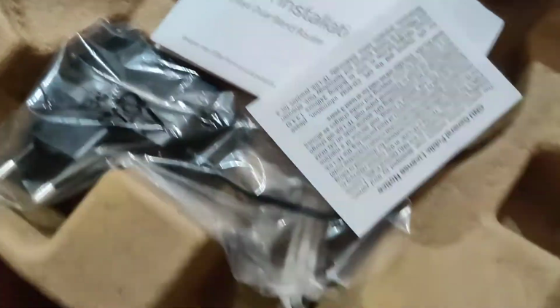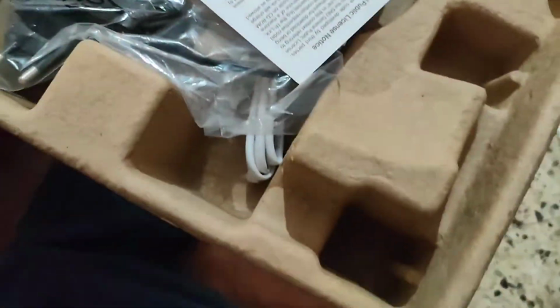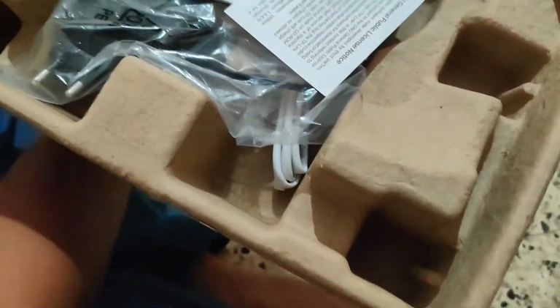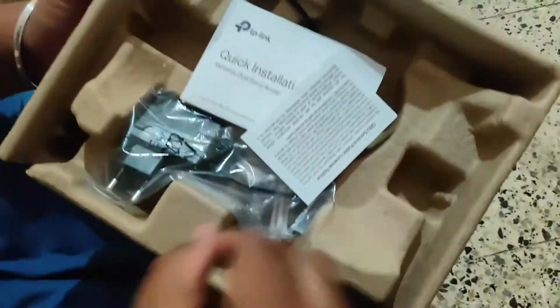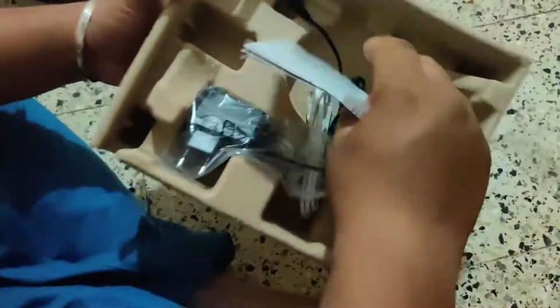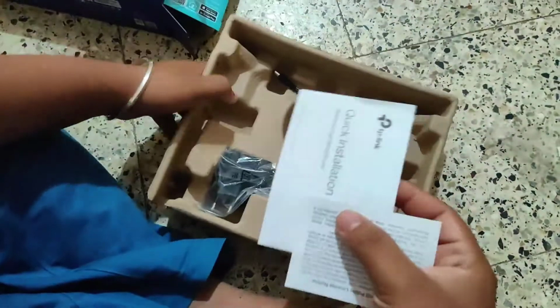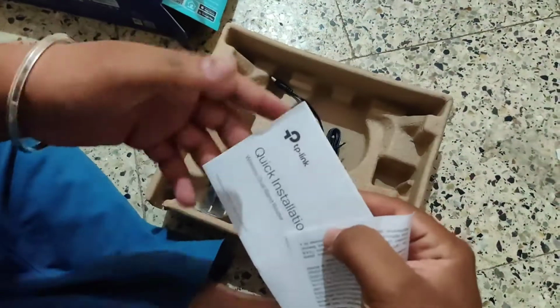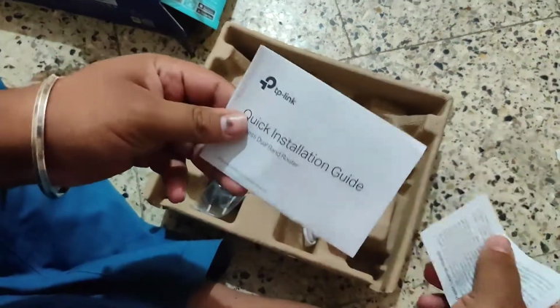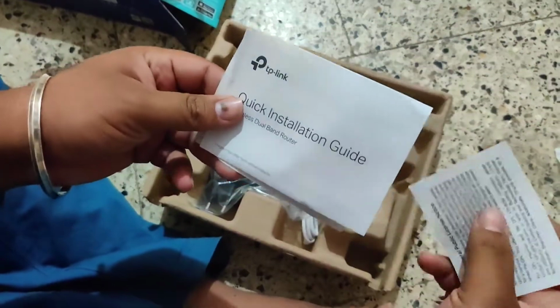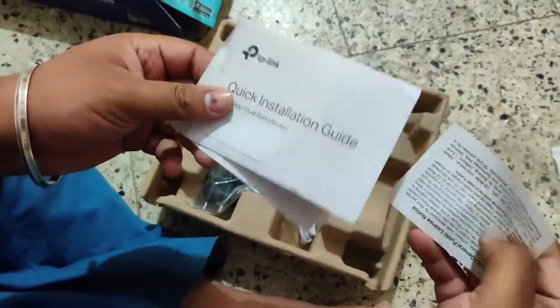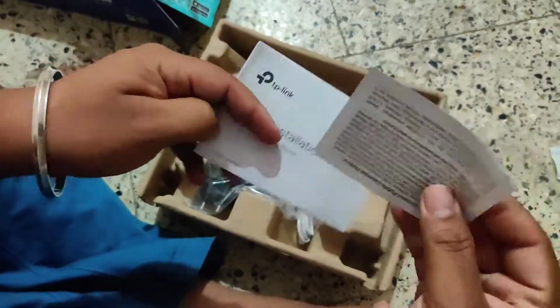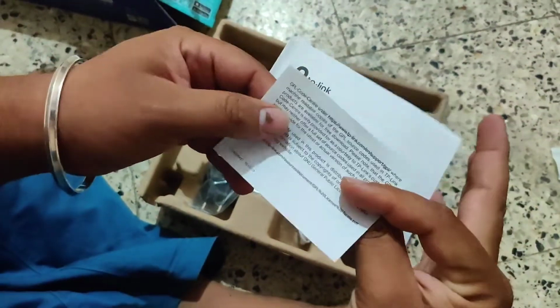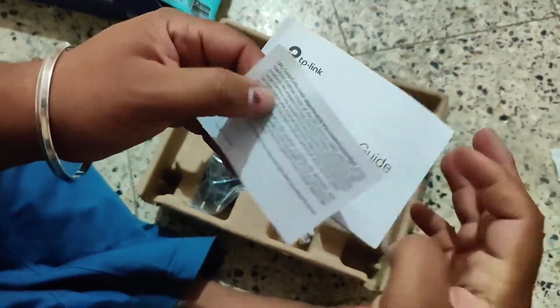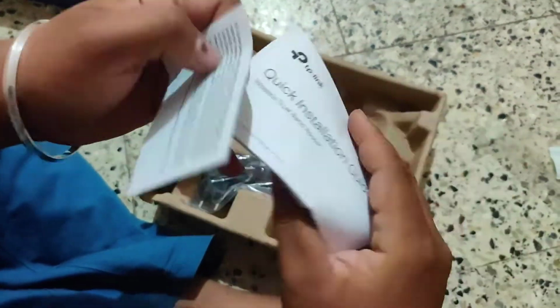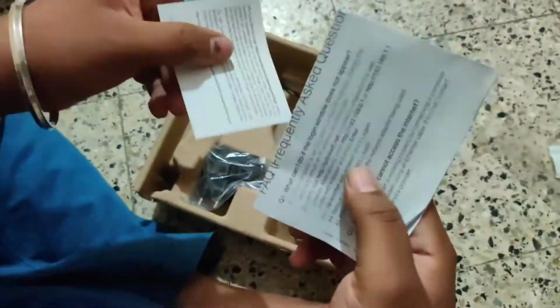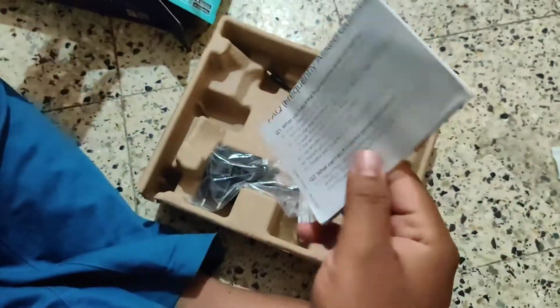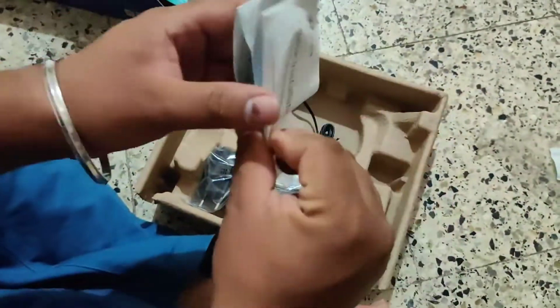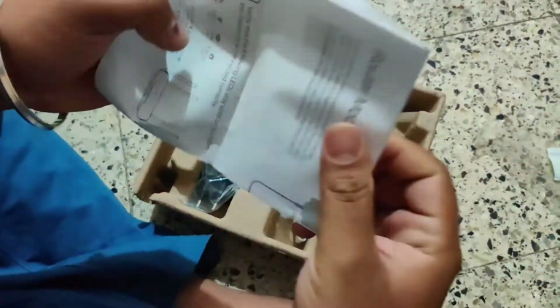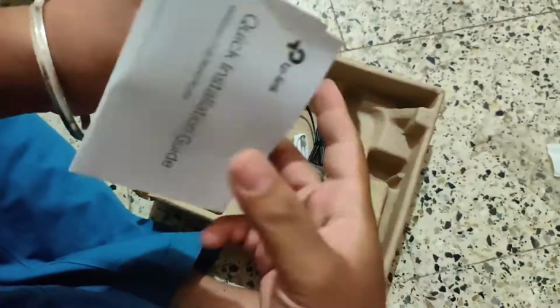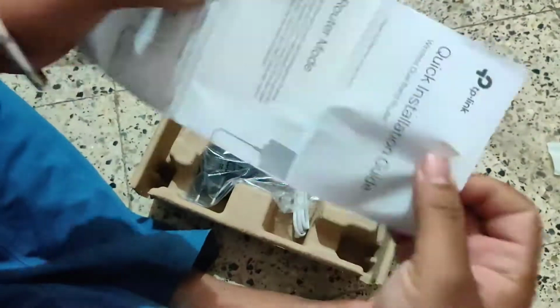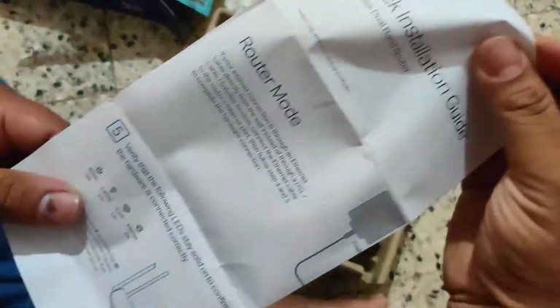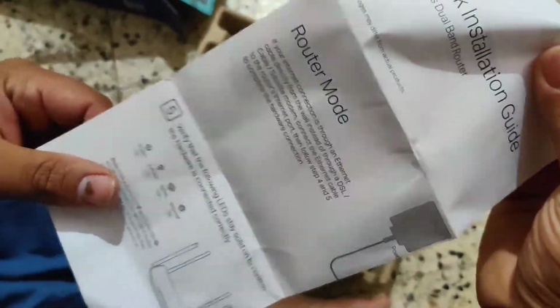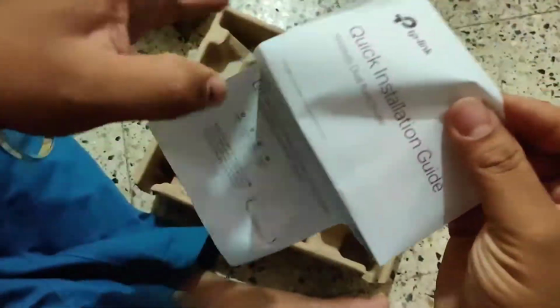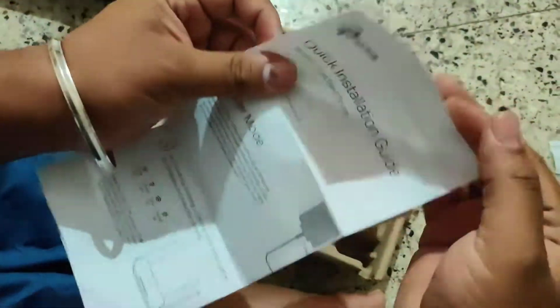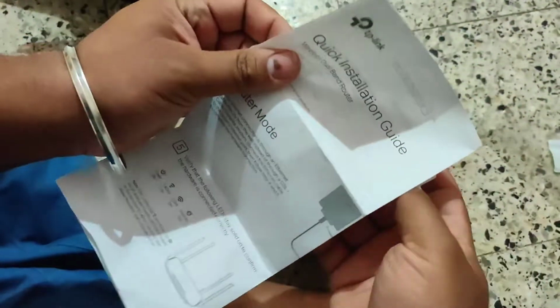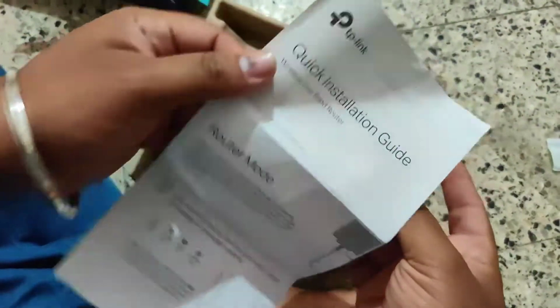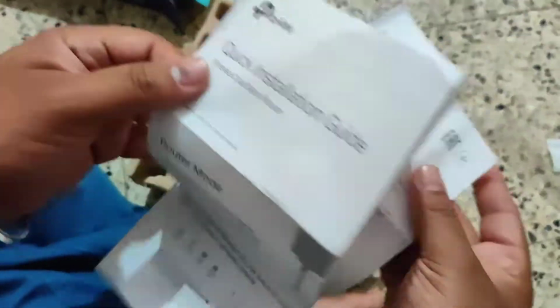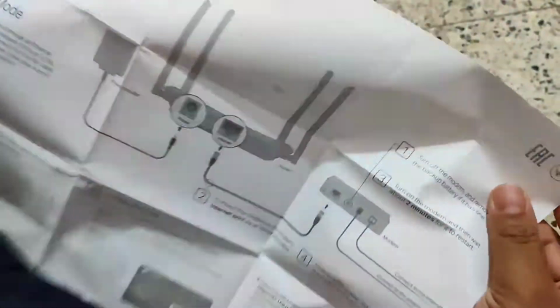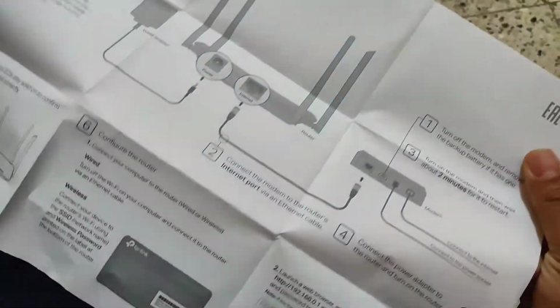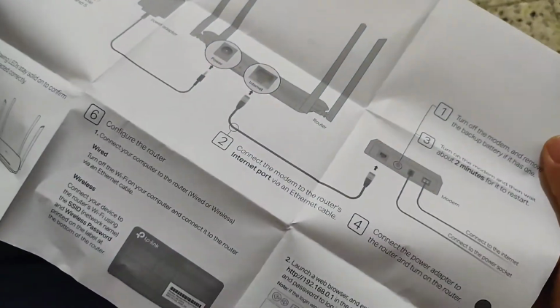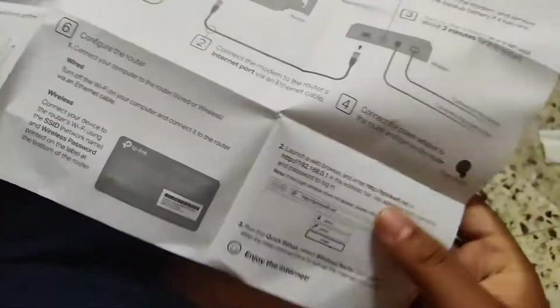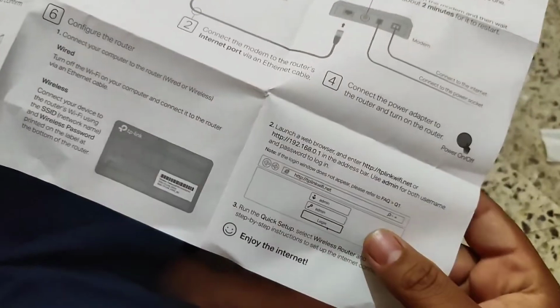There is some documentation inside — an installation guide and other warranty paperwork. This gives you a good idea of how to install the router.